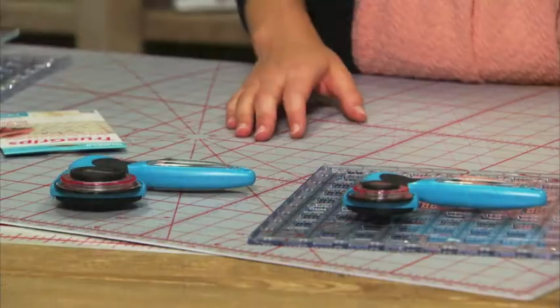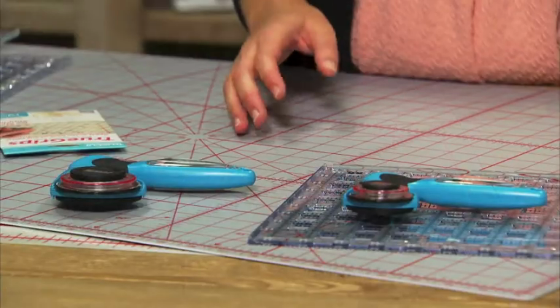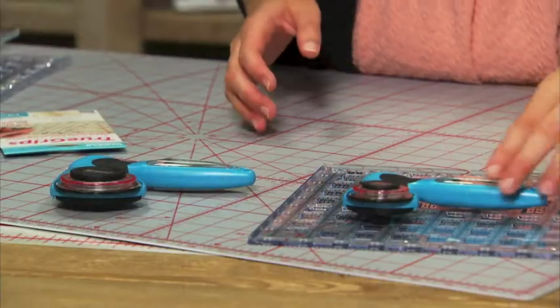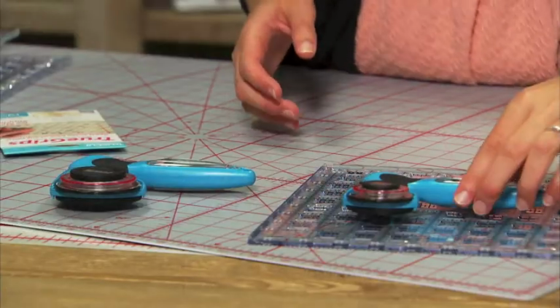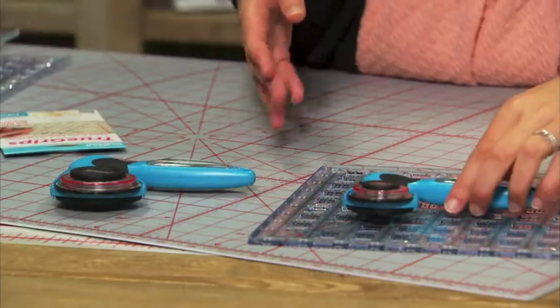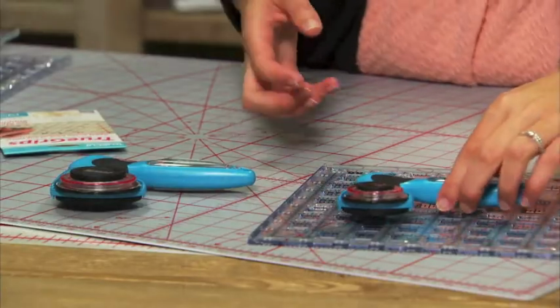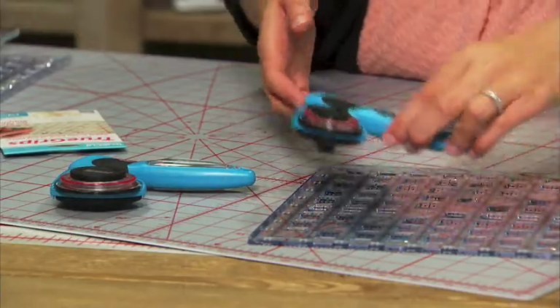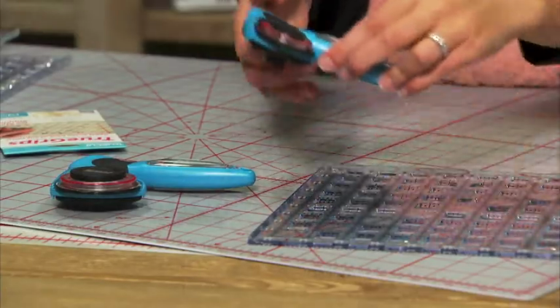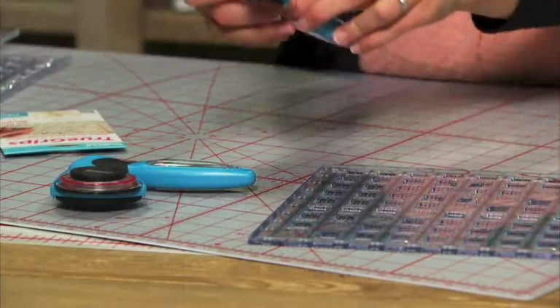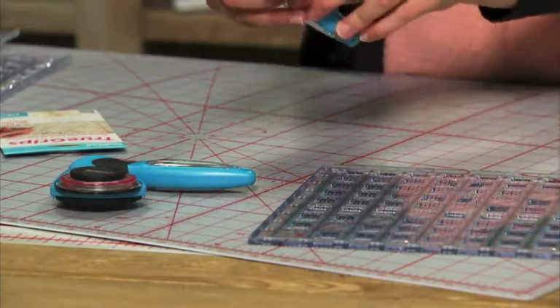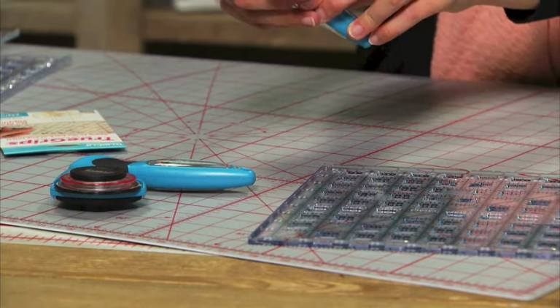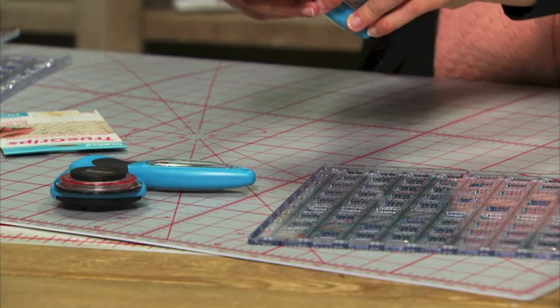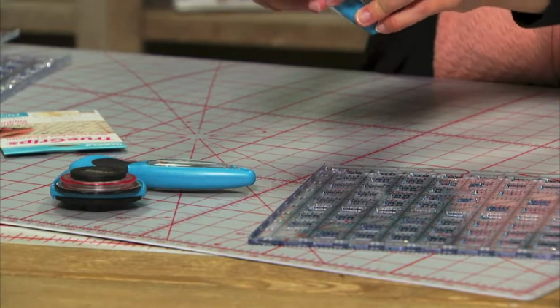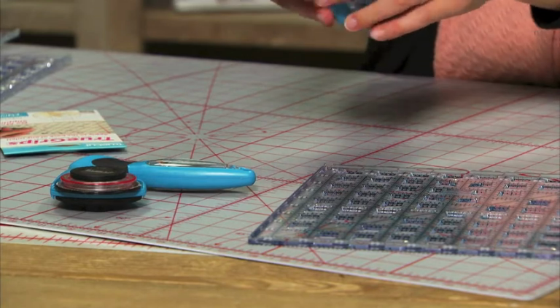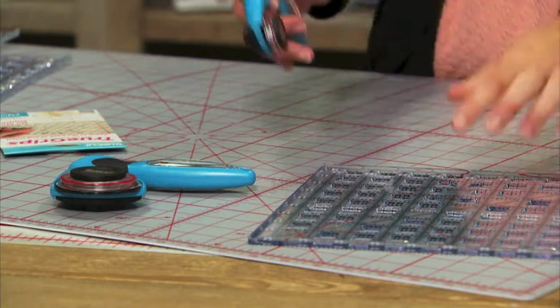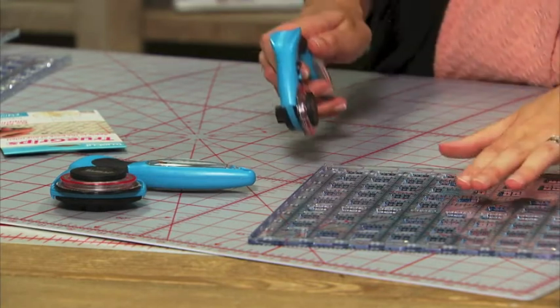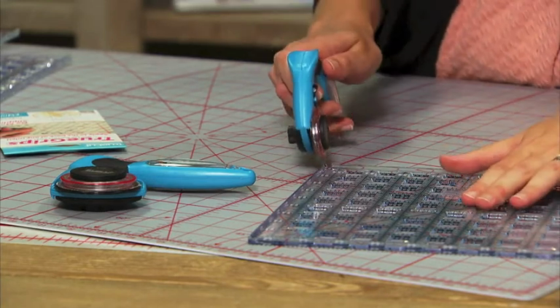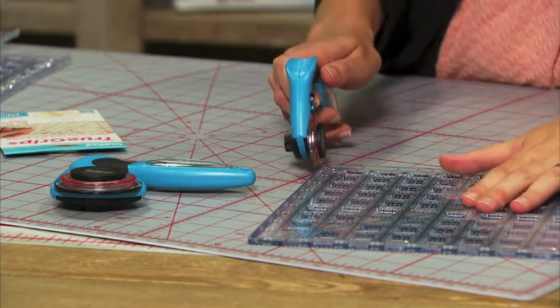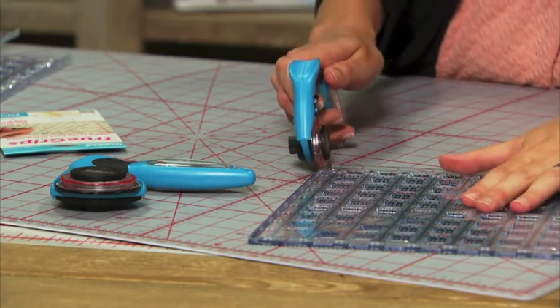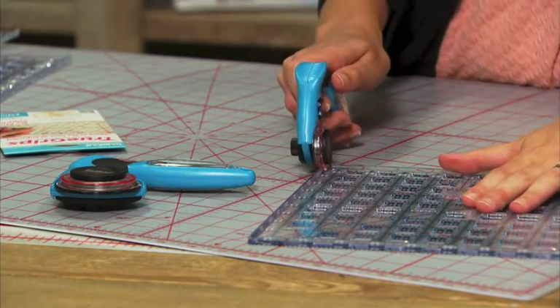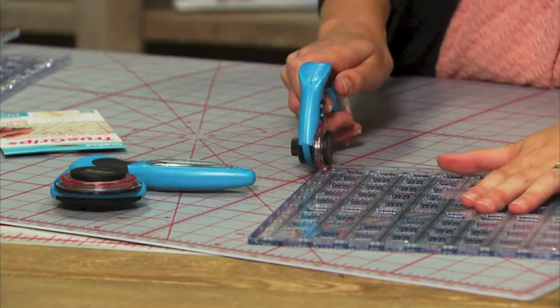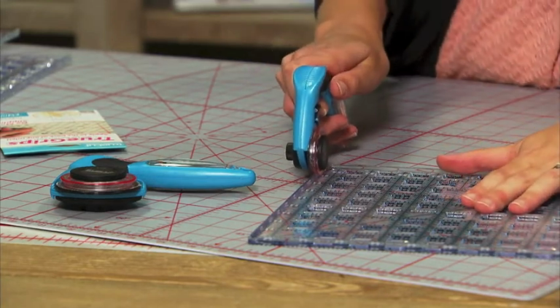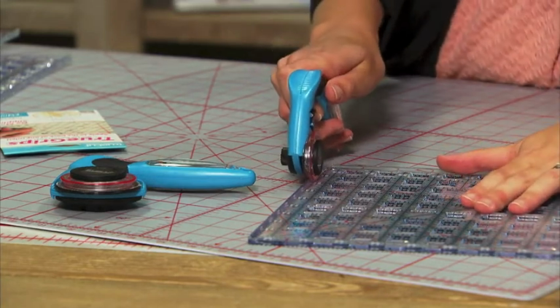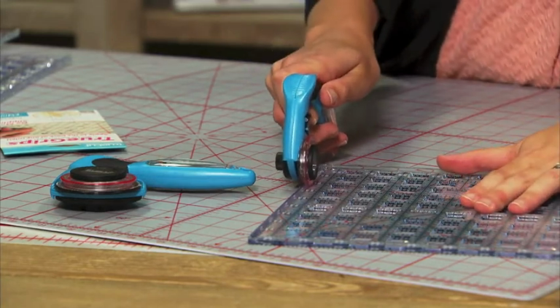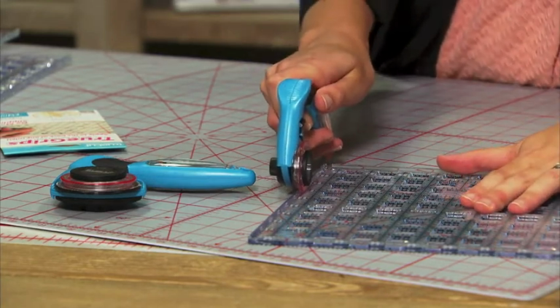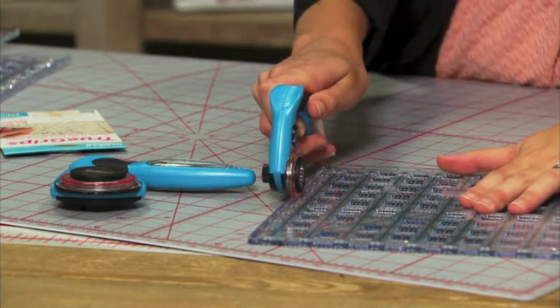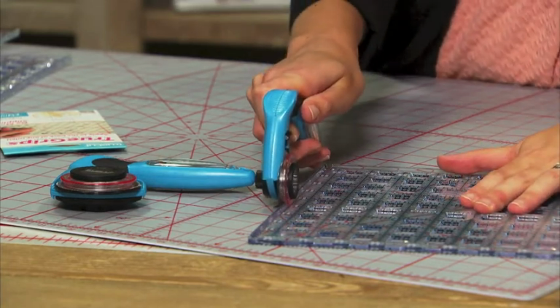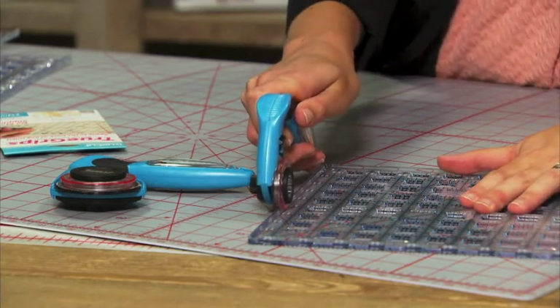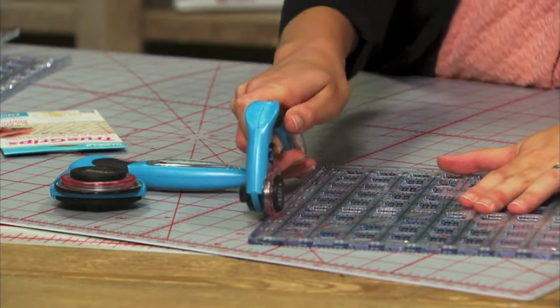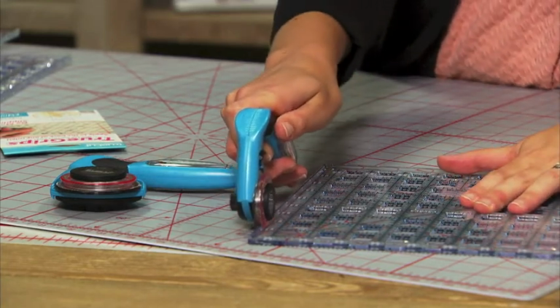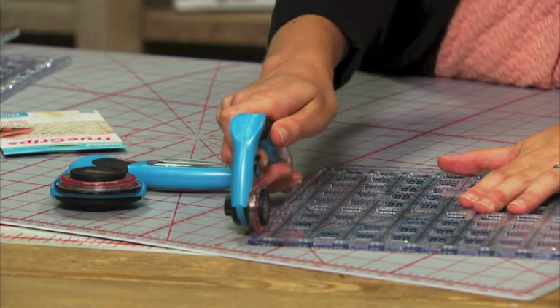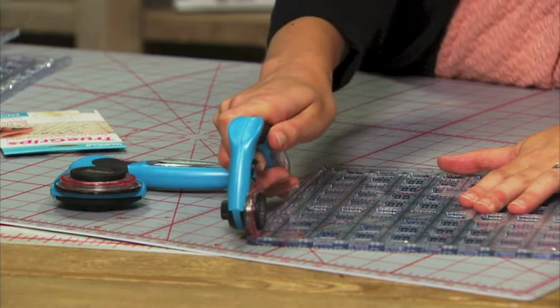We also love their rotary cutters. The TrueCut rotary cutters hook onto the ruler so that you can get straight and accurate cuts every time.